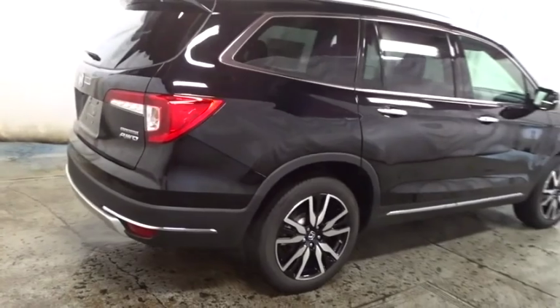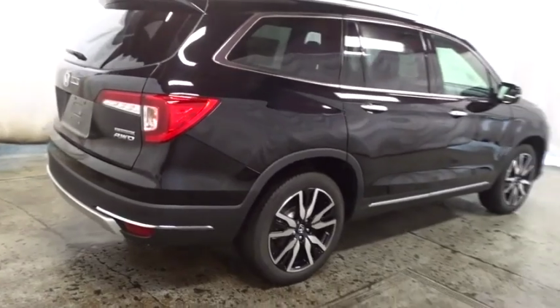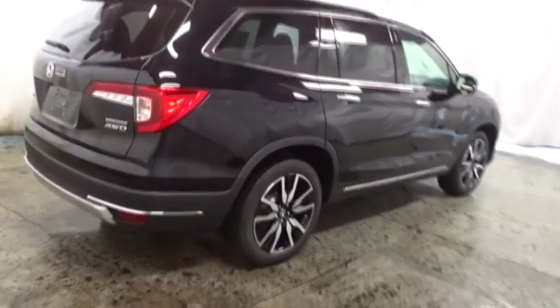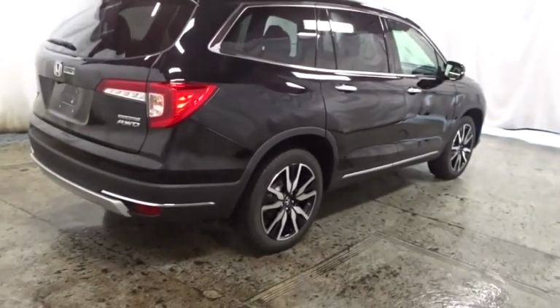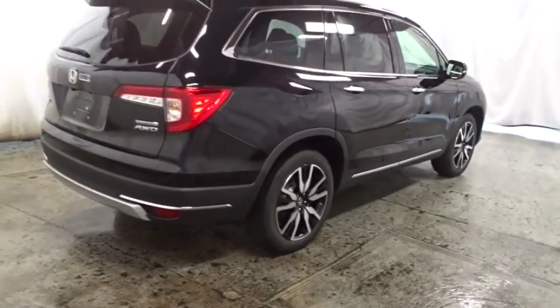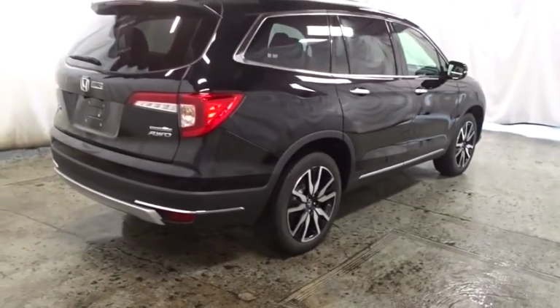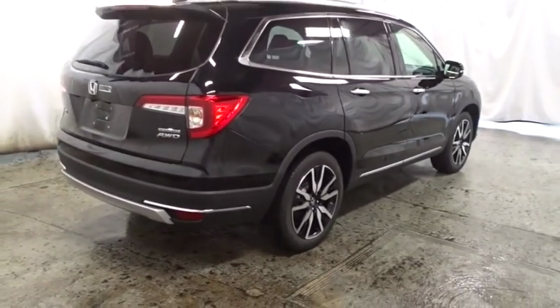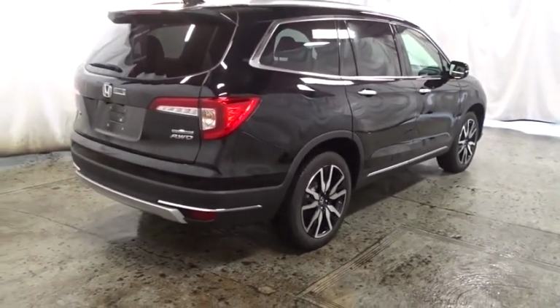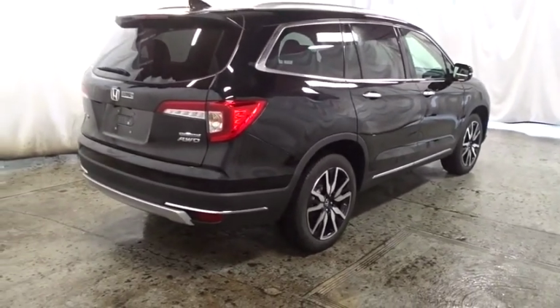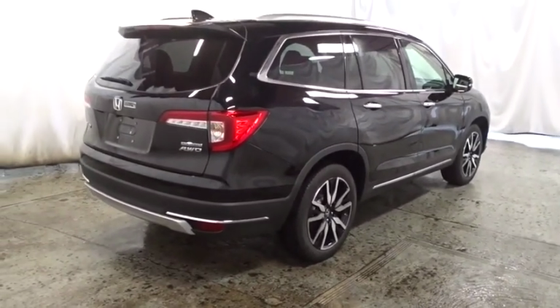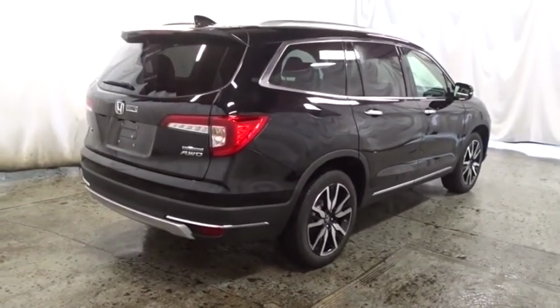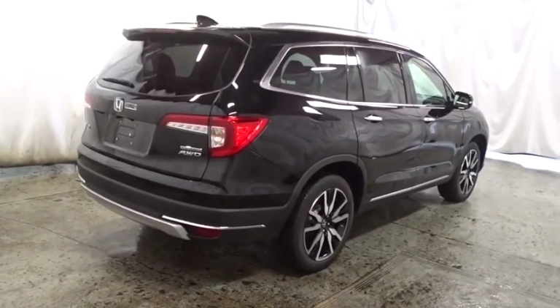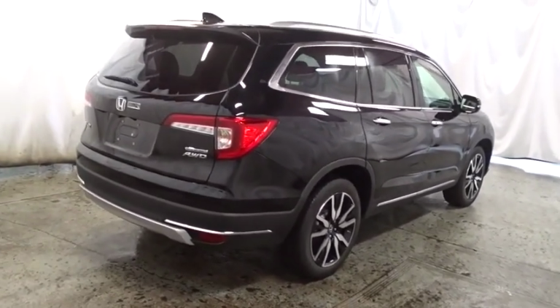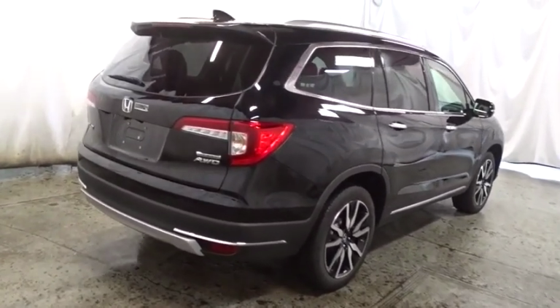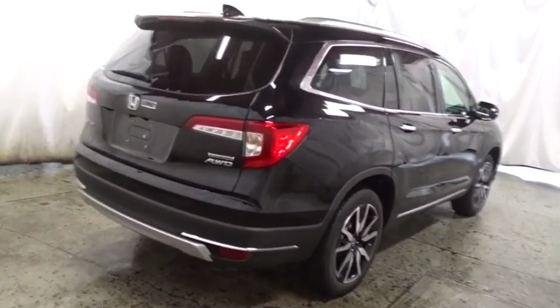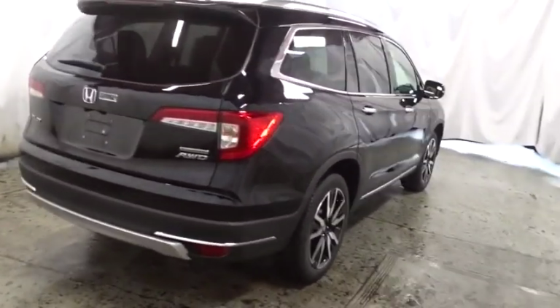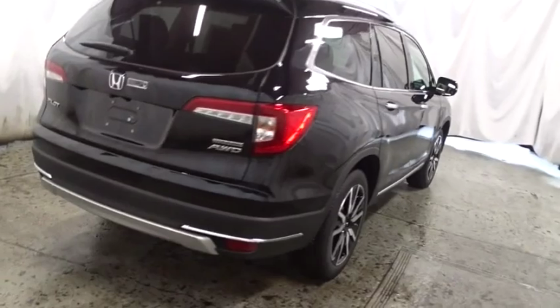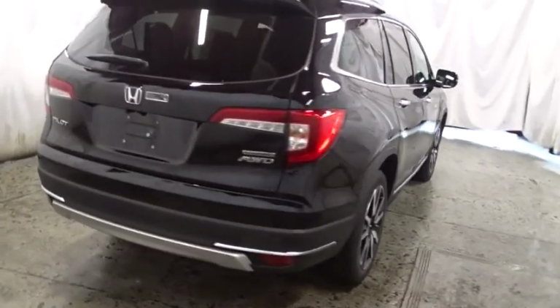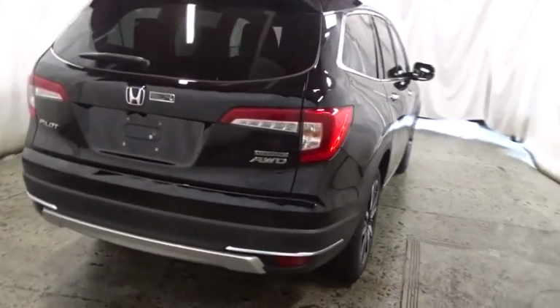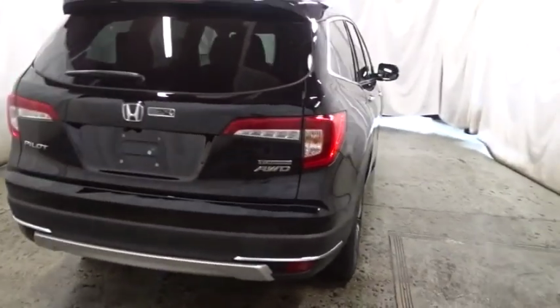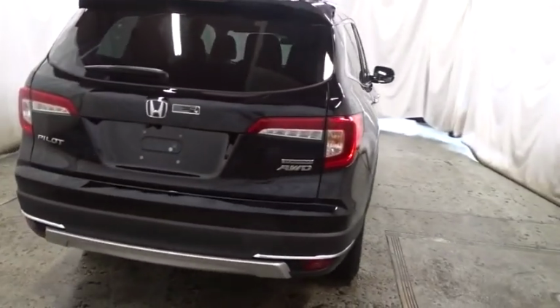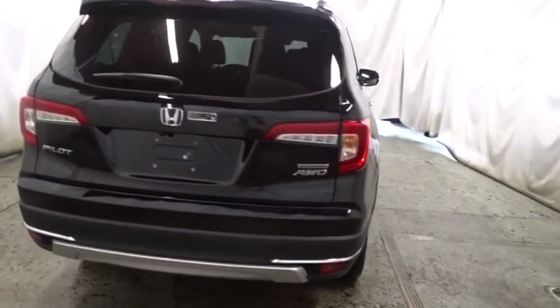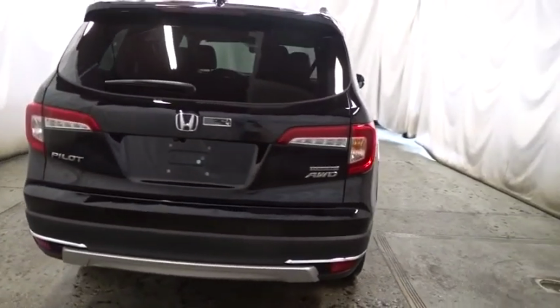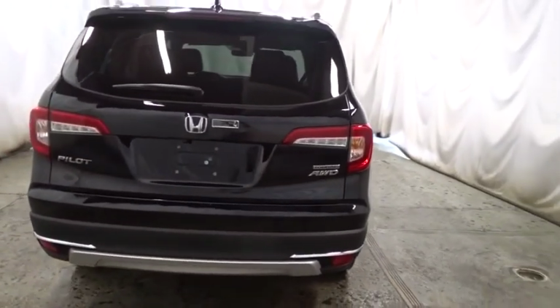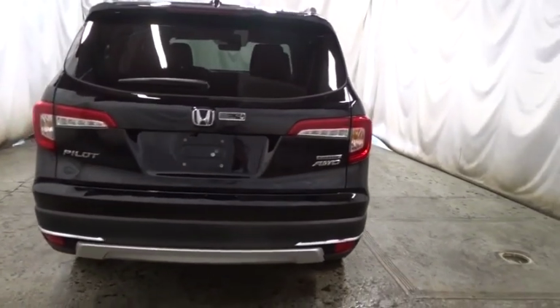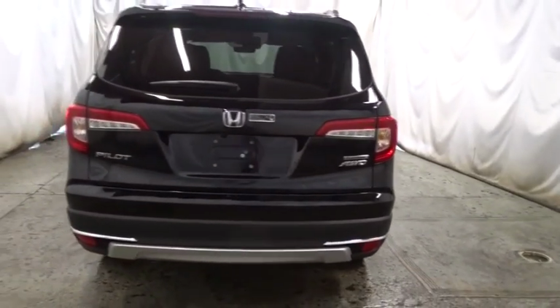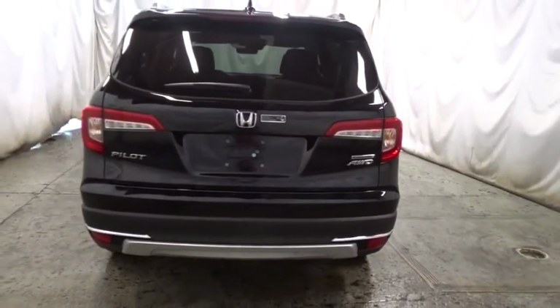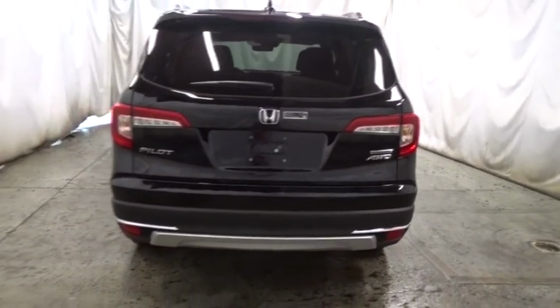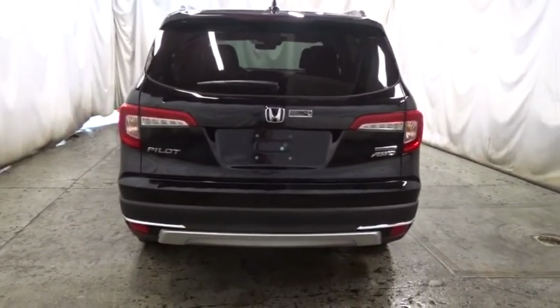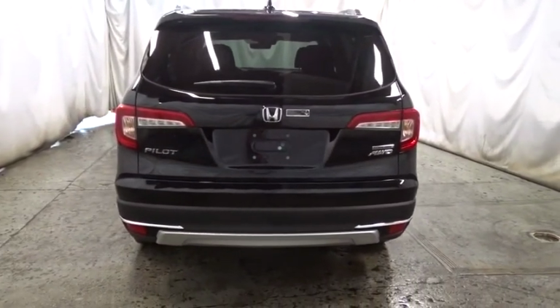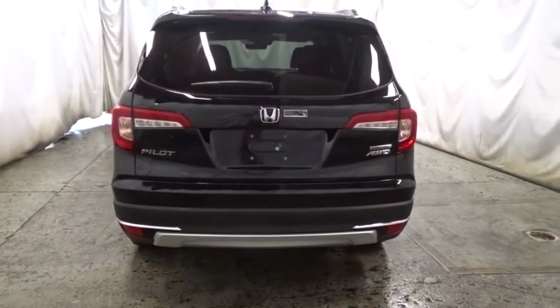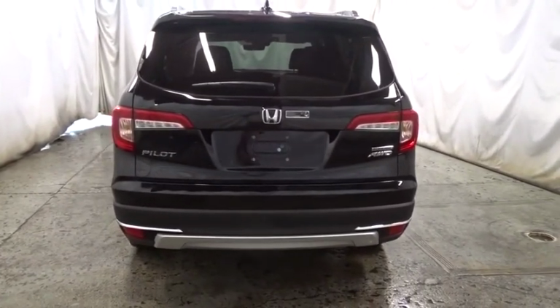Outside temperature gauge, tachometer, engine immobilizer, tinted glass, power rear window sunshade. This beauty will even make your house keys jealous. Drive it today.